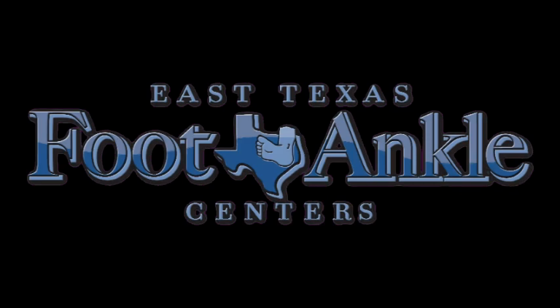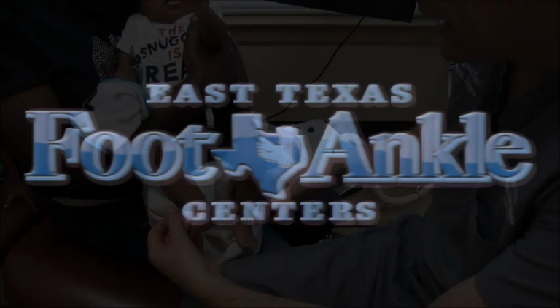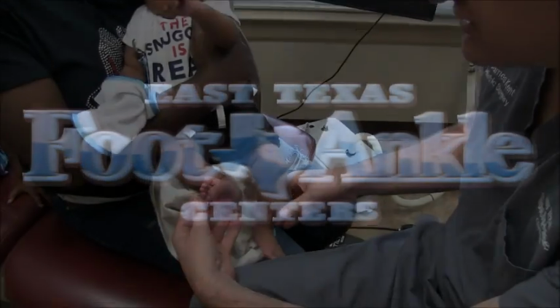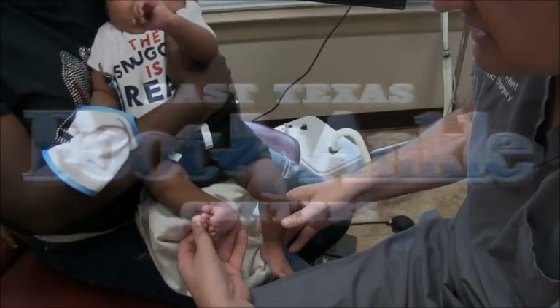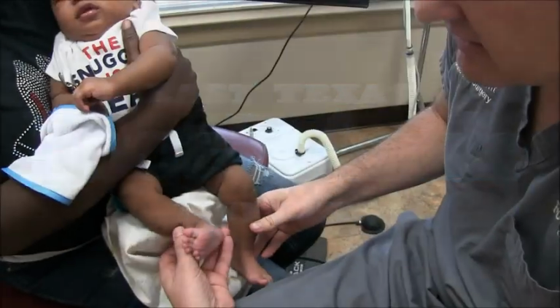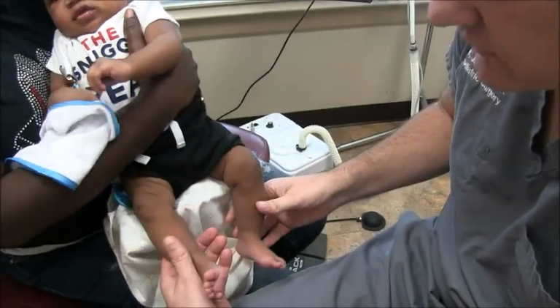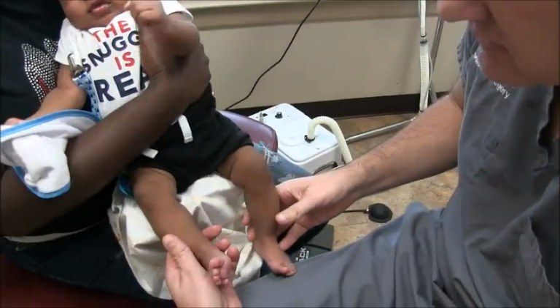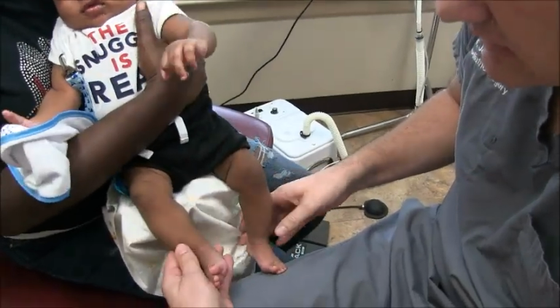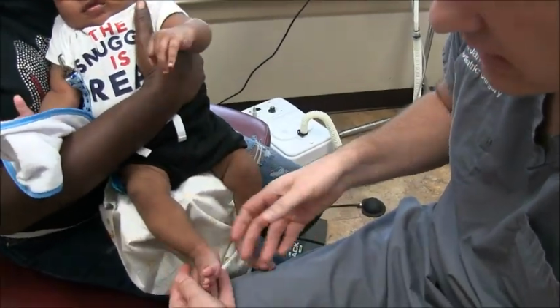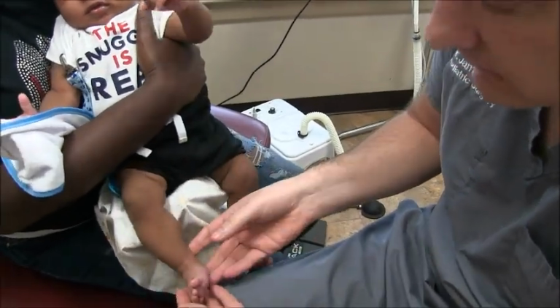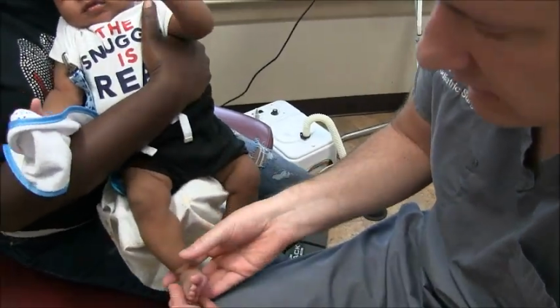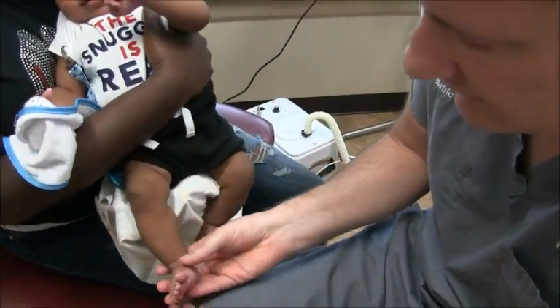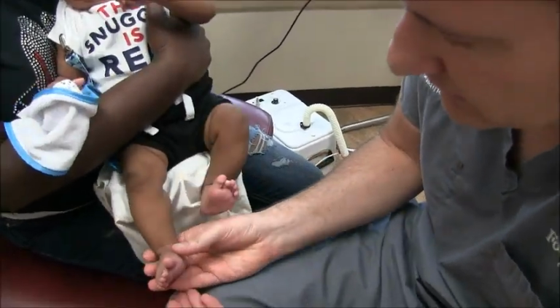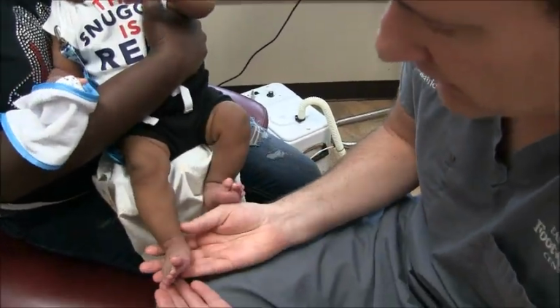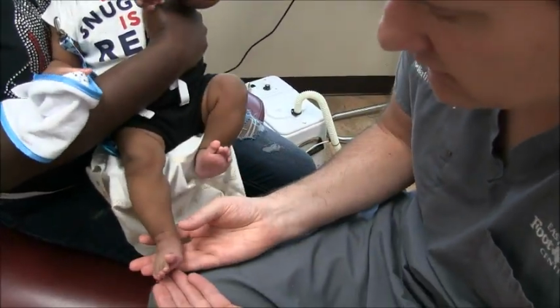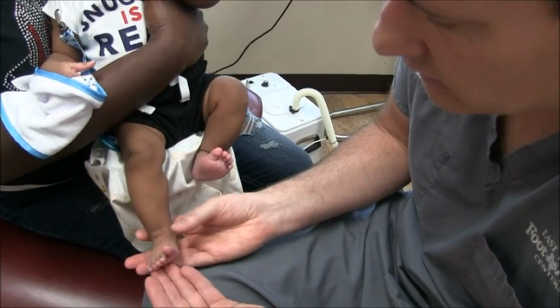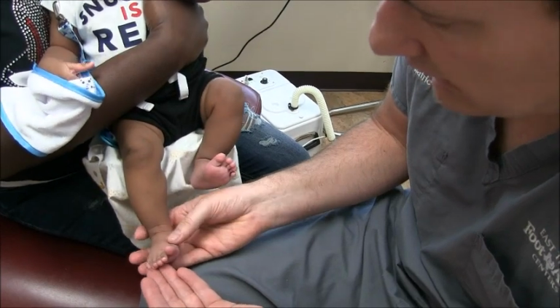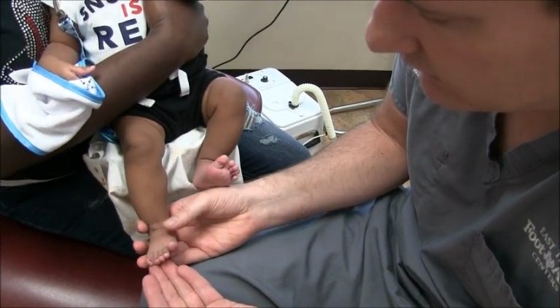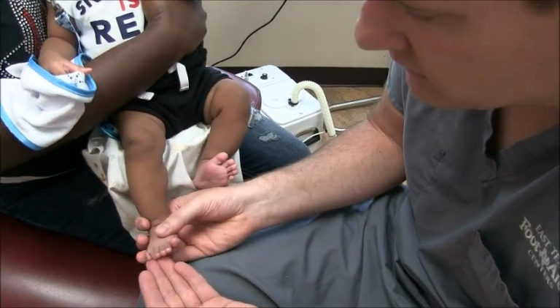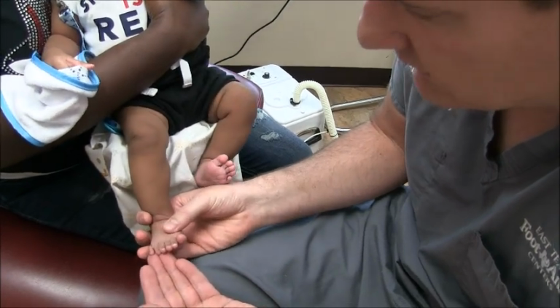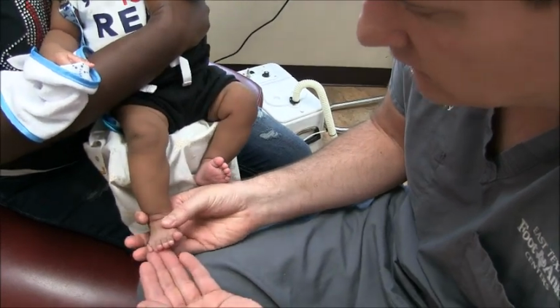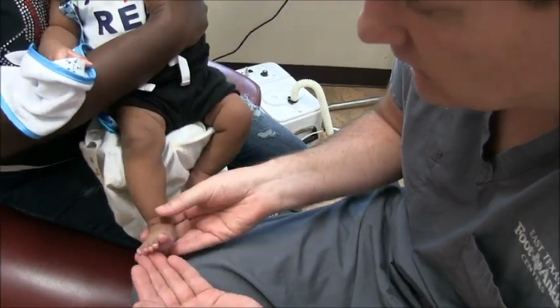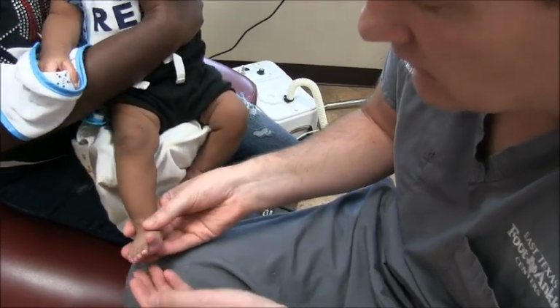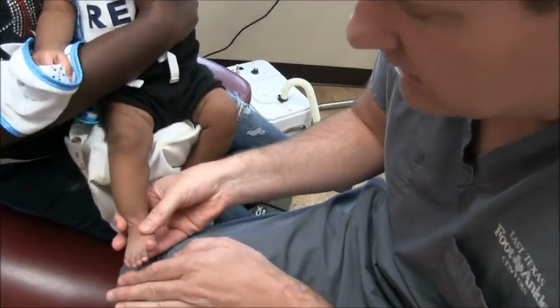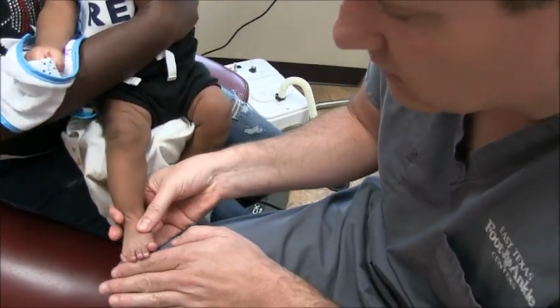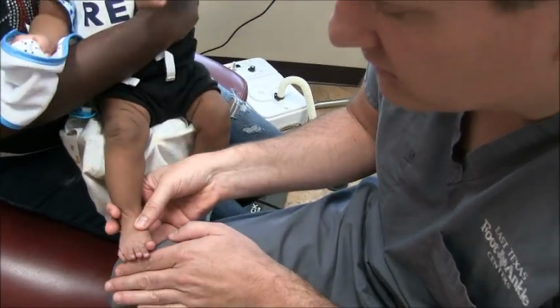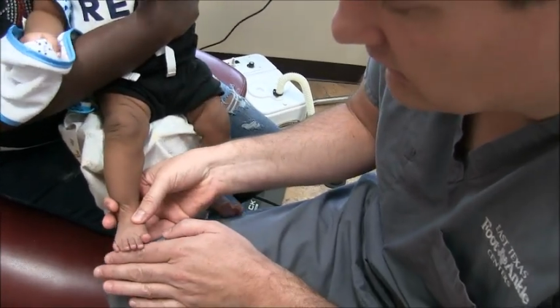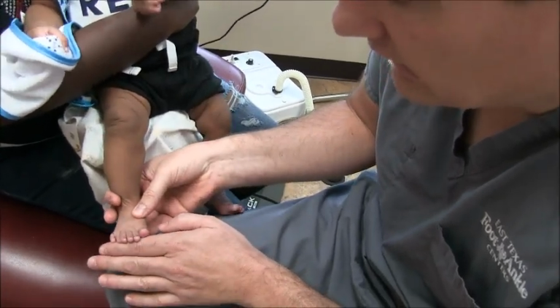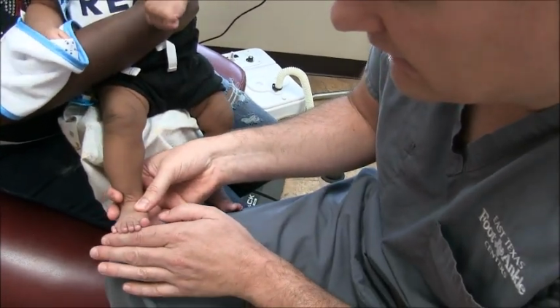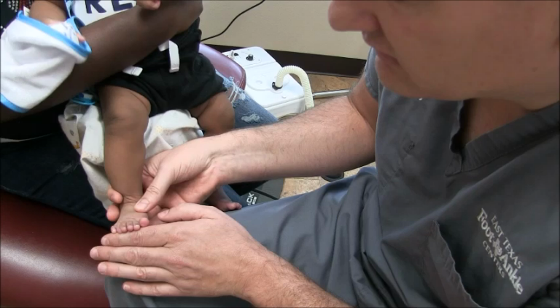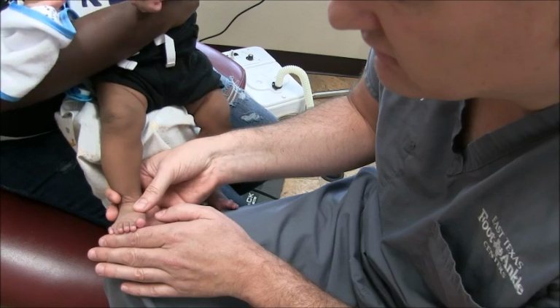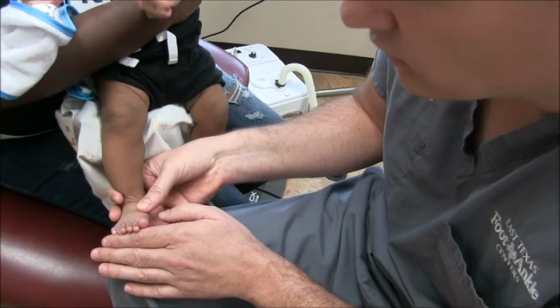Hey guys, it's James Kennedy, Texas Foot and Ankle Centers. We have a little bitty patient here and here's the thing — this little patient has six toes.